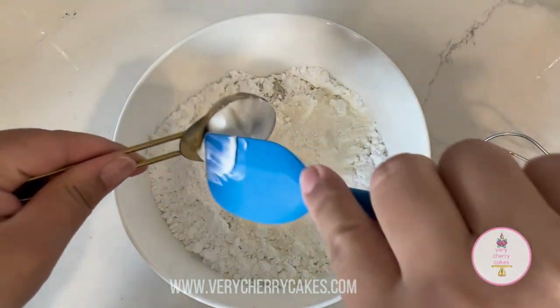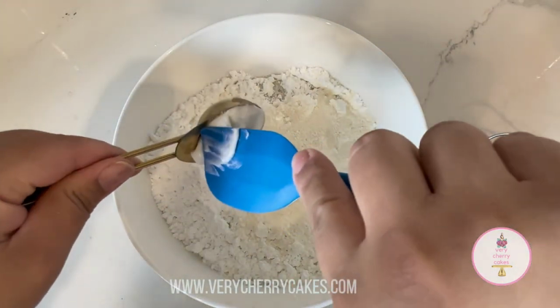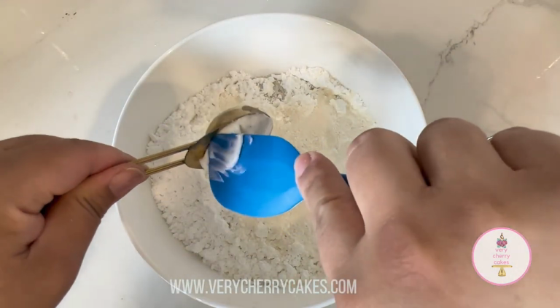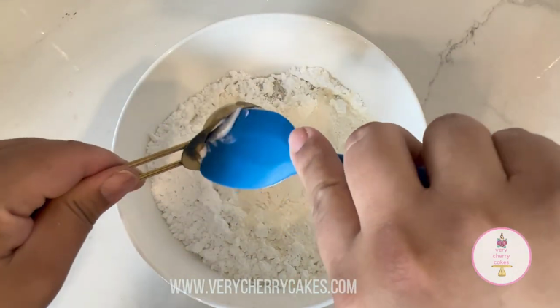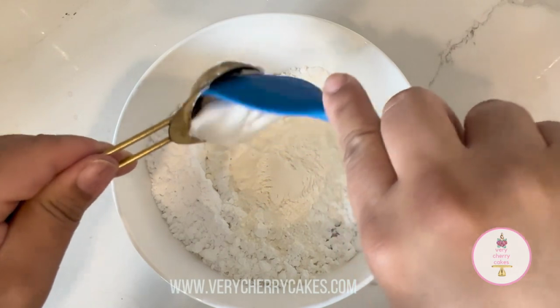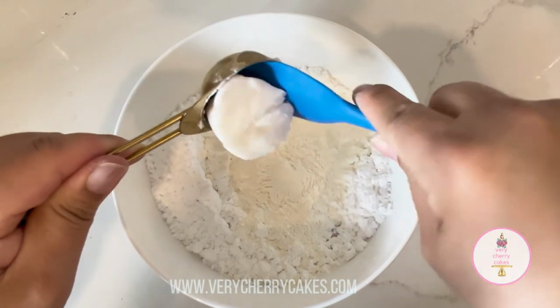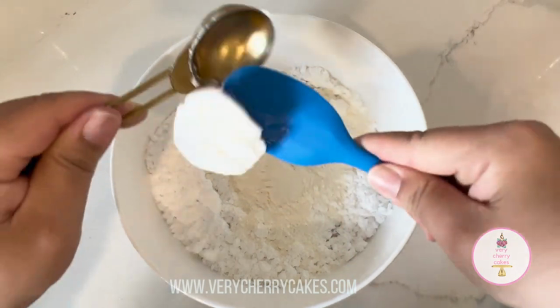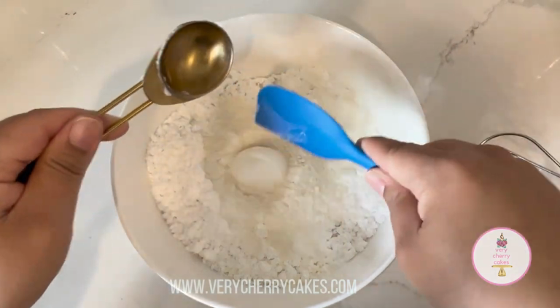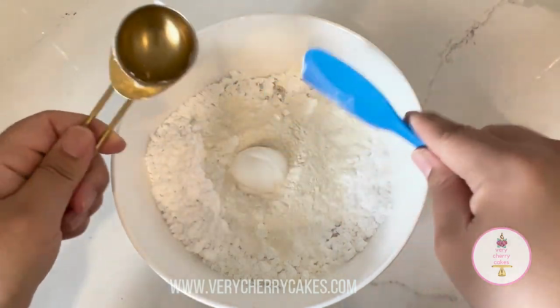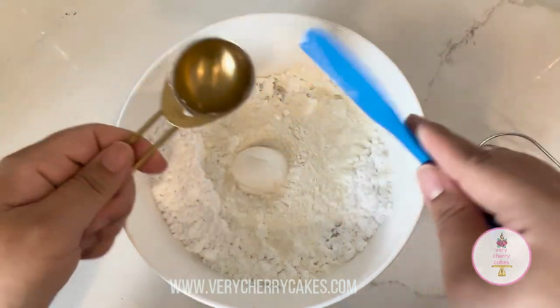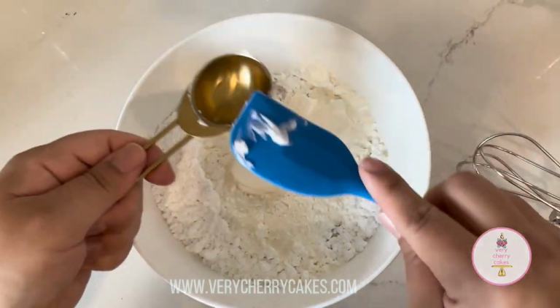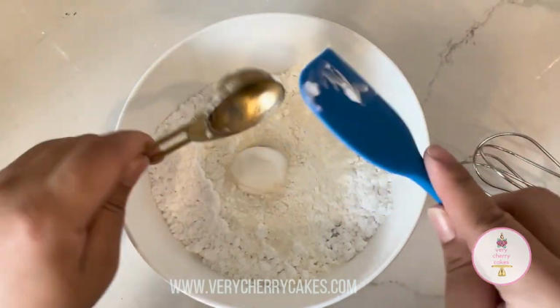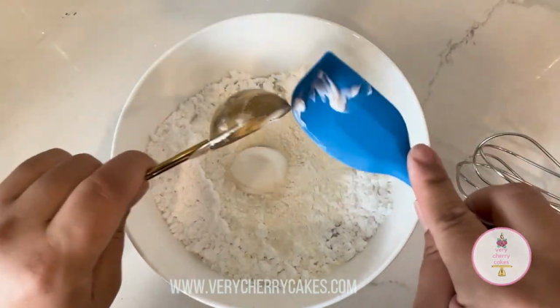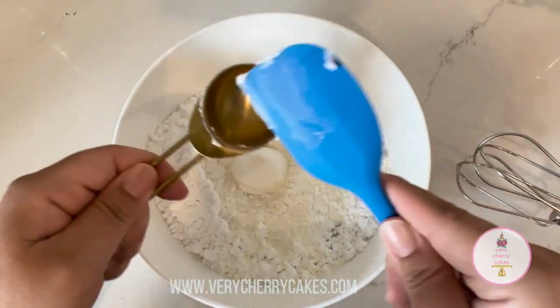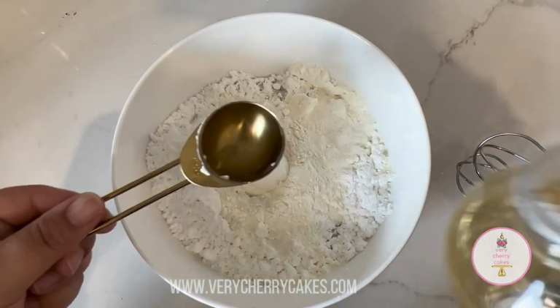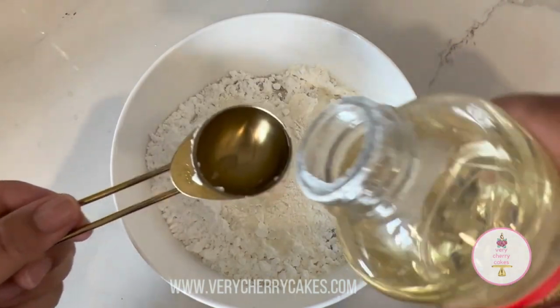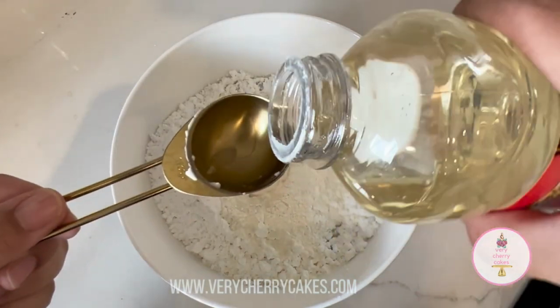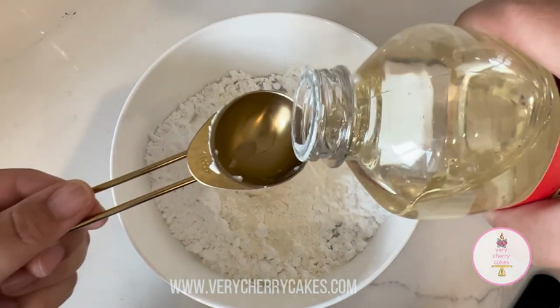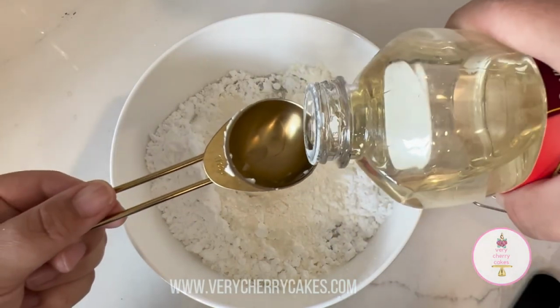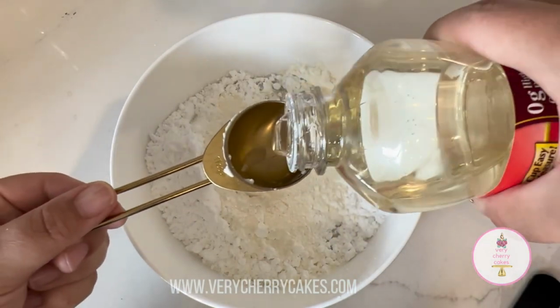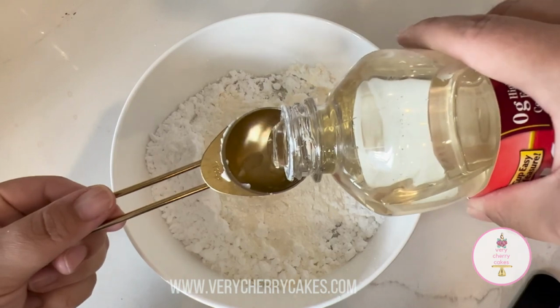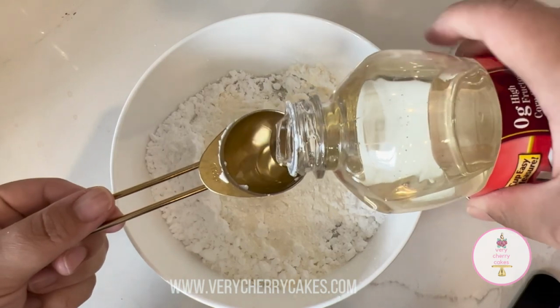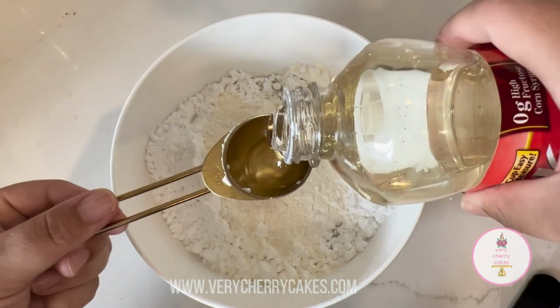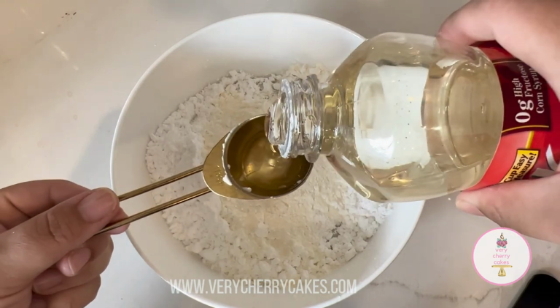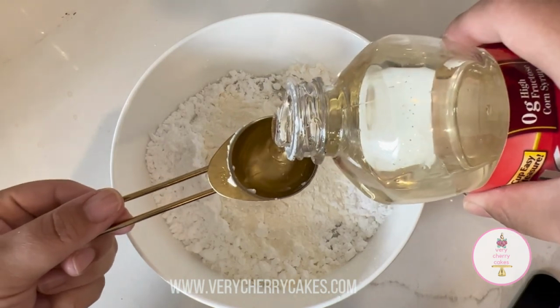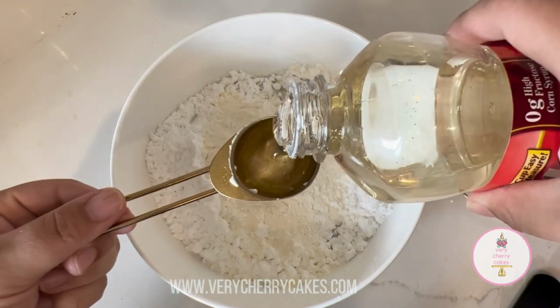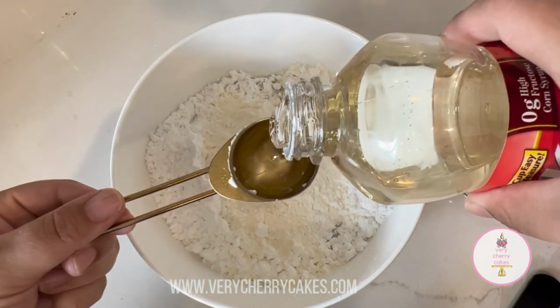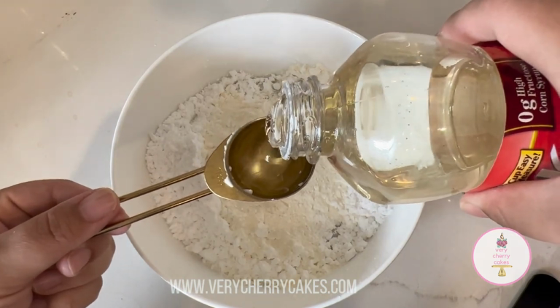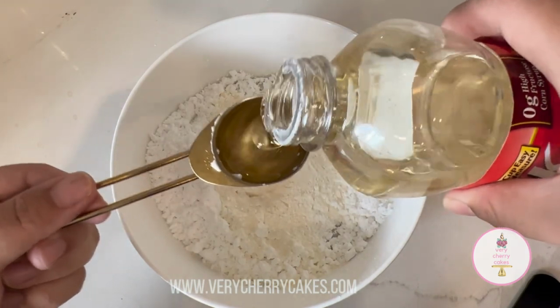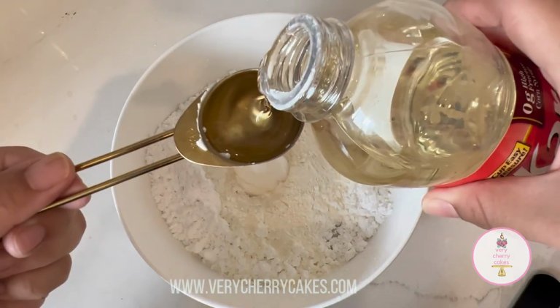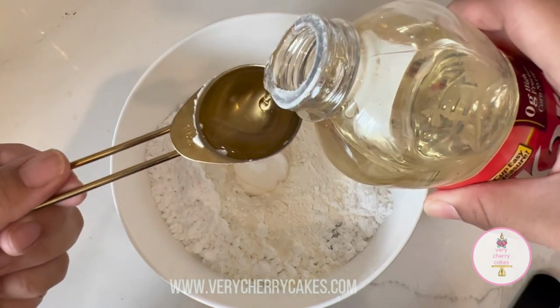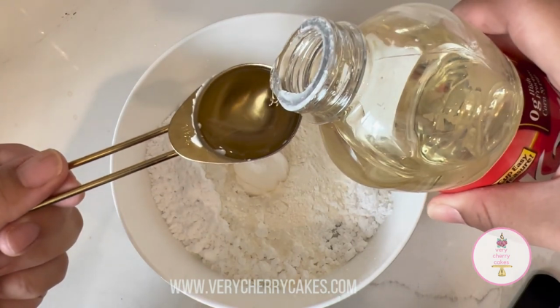We're also adding in 1 tablespoon of vegetable shortening. This is what's going to give the soft bite to this royal icing, because we're adding fat to it. Traditional royal icing does not contain fat — that's why when it dries, it dries very hard.